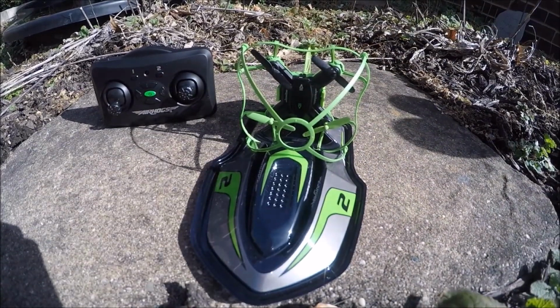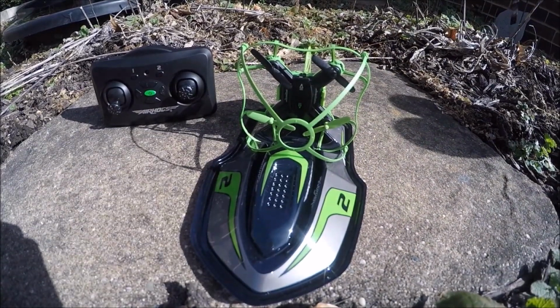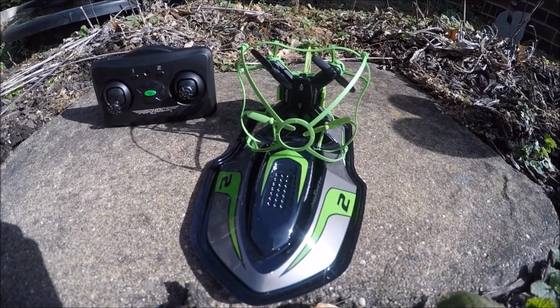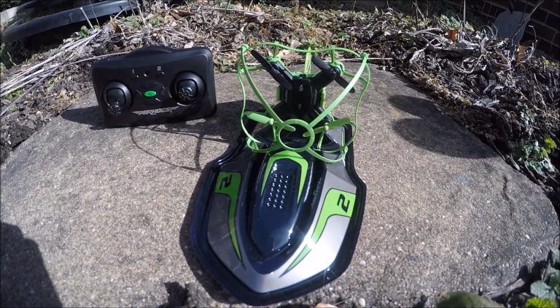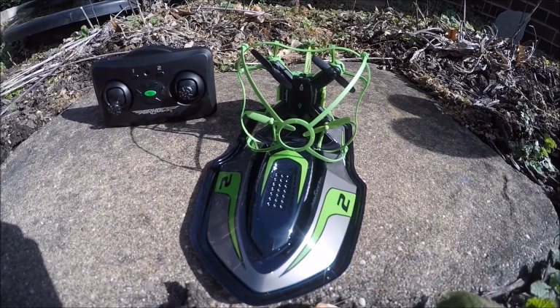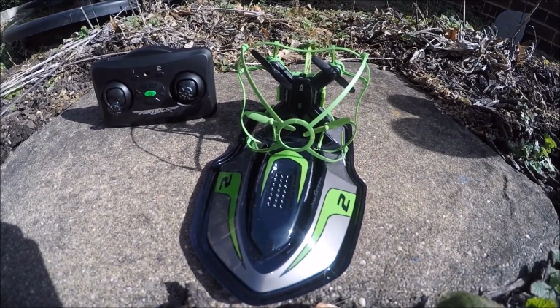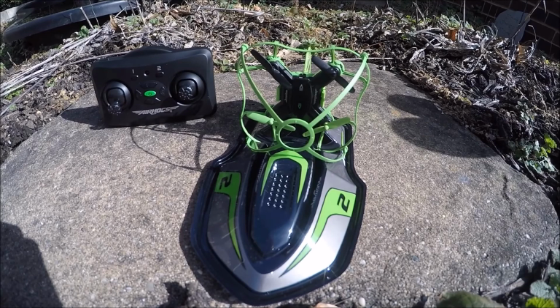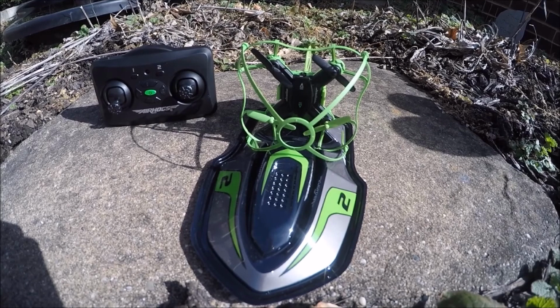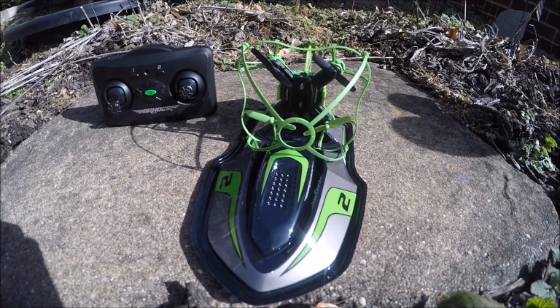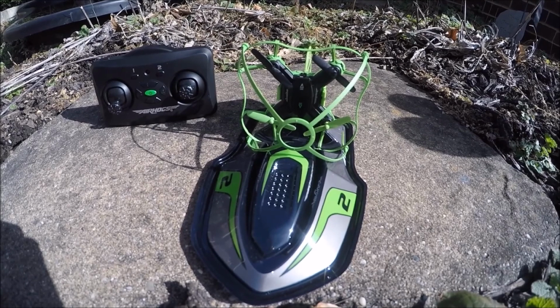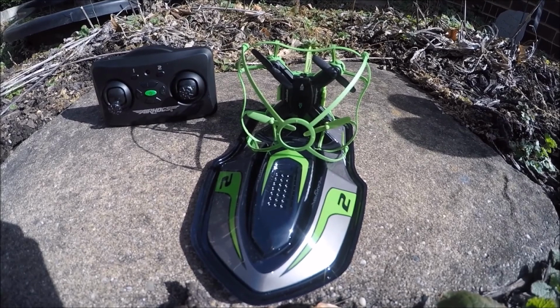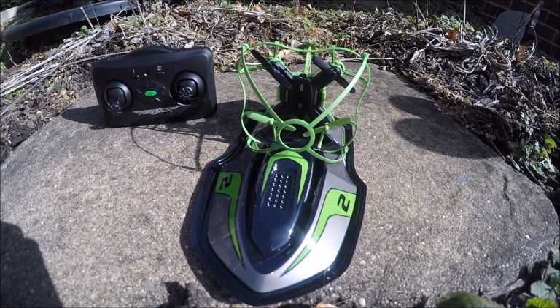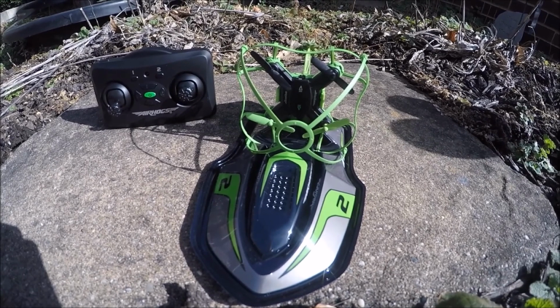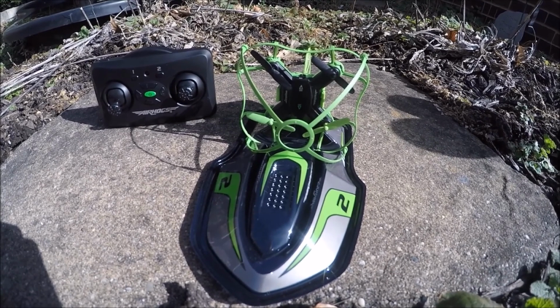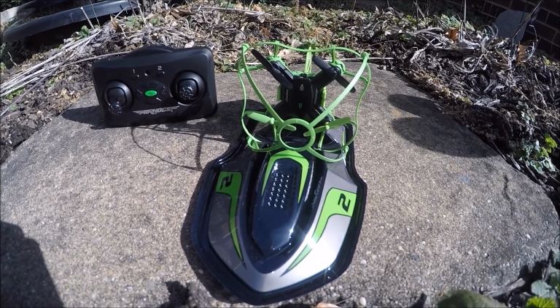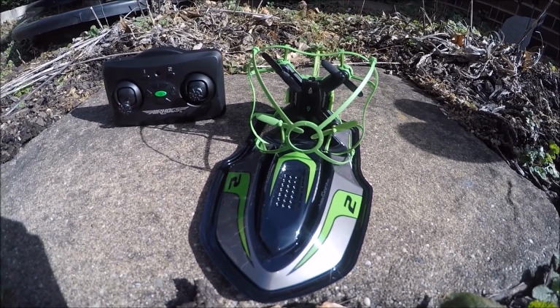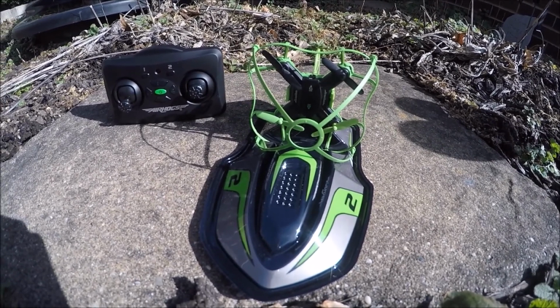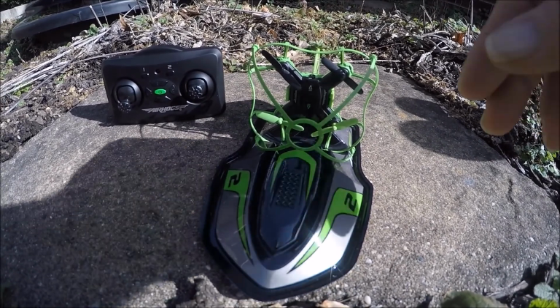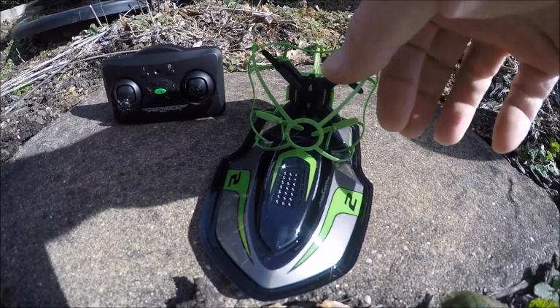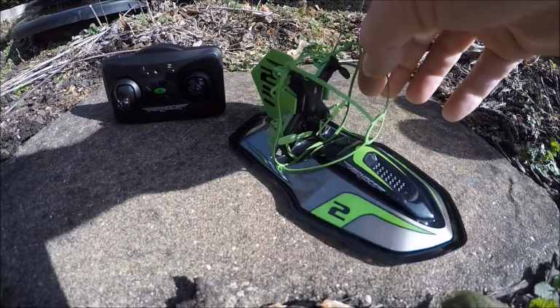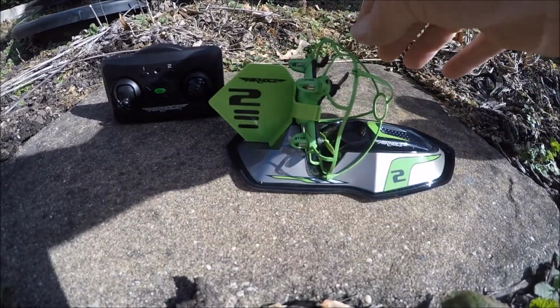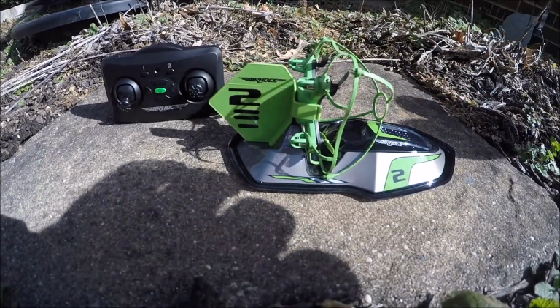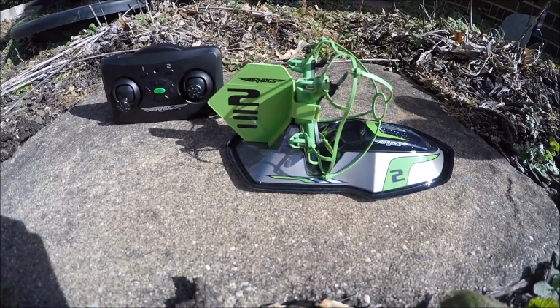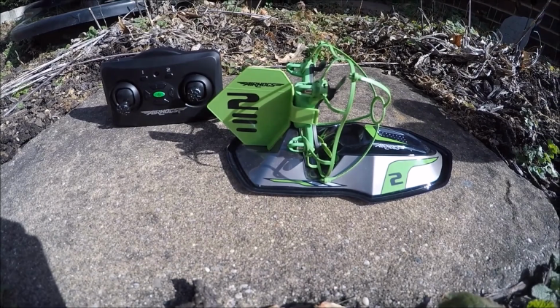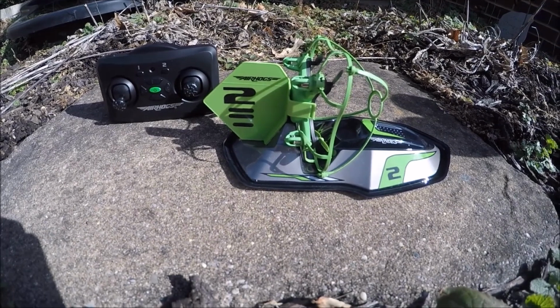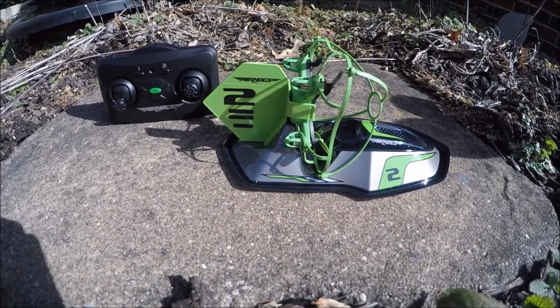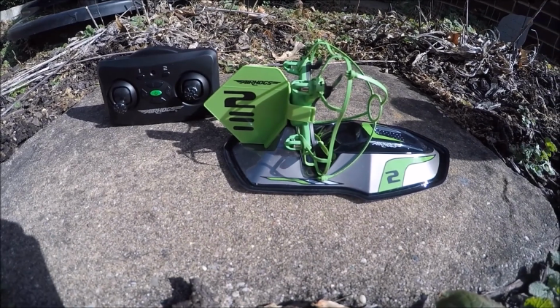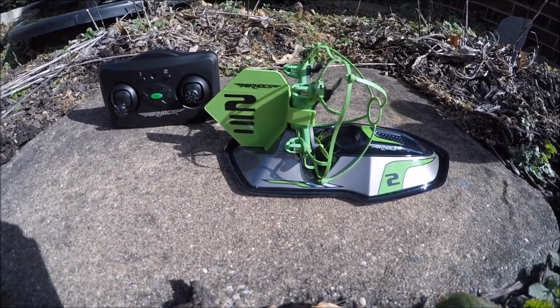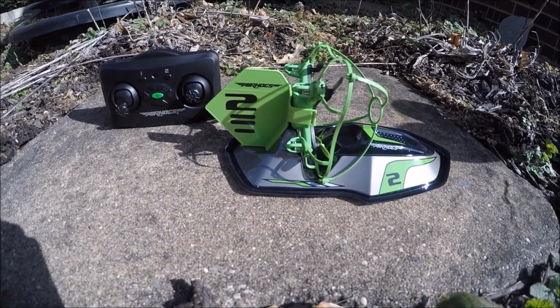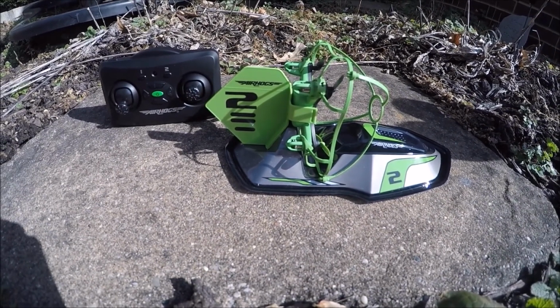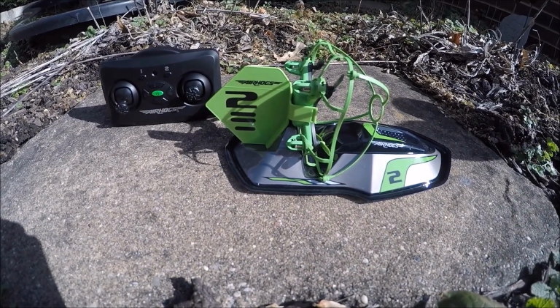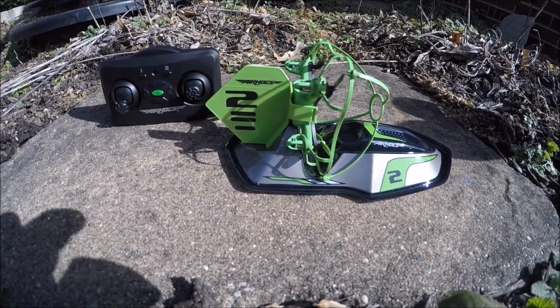It is extremely windy out here guys, I don't know if you can hear that. But let's just go out here and give it a whirl and see what the drifter is about. Stay tuned.